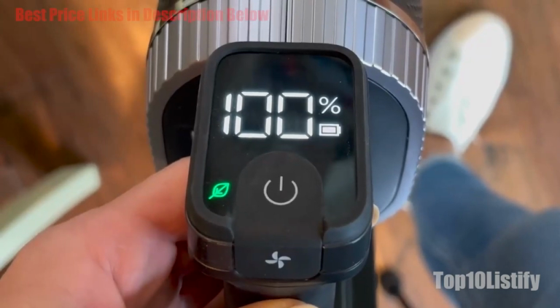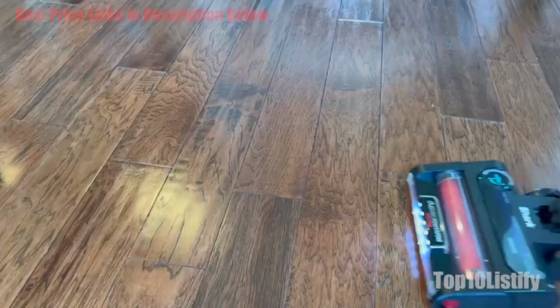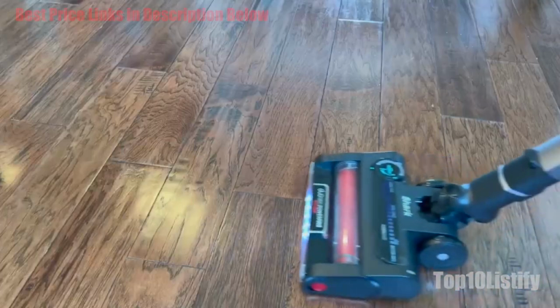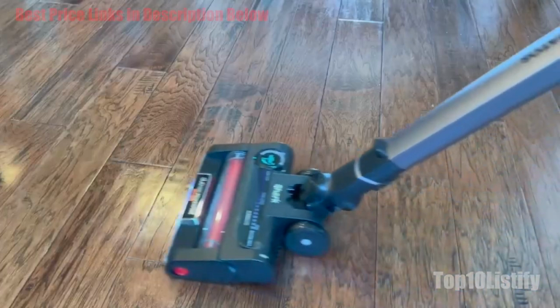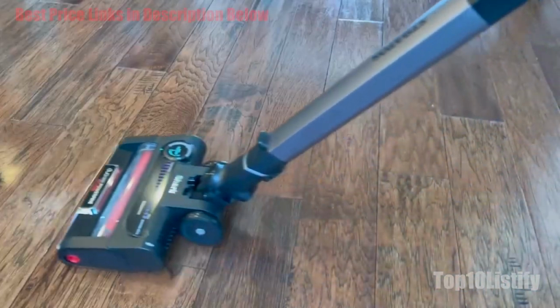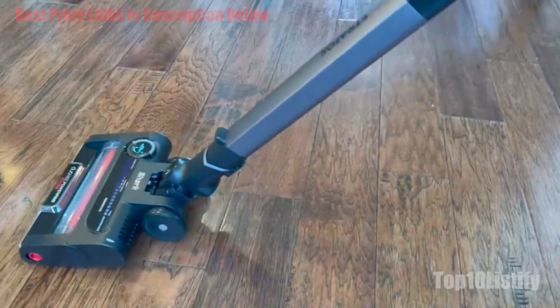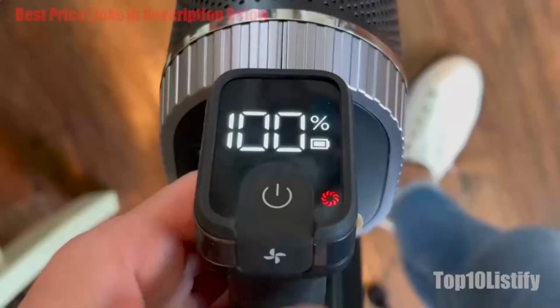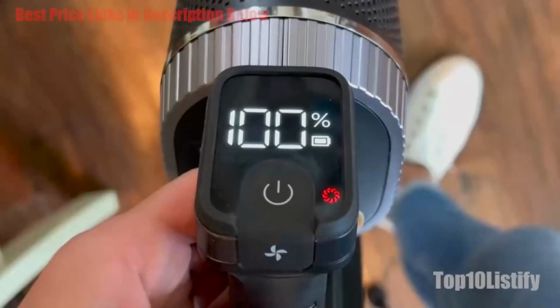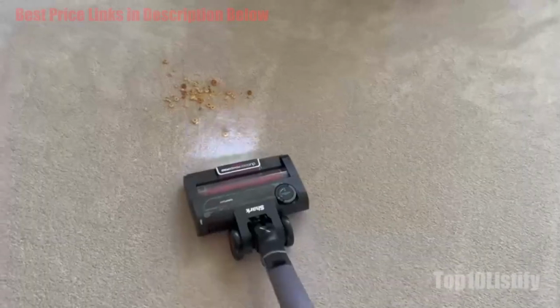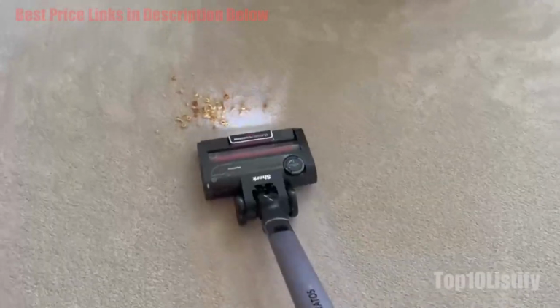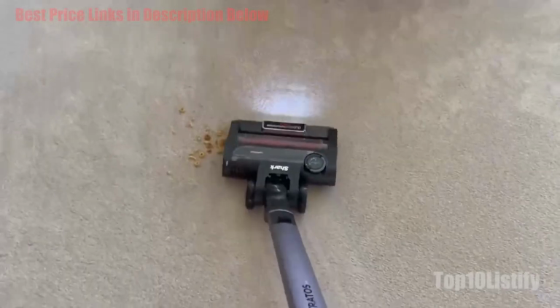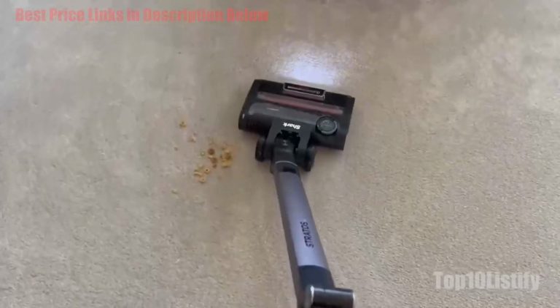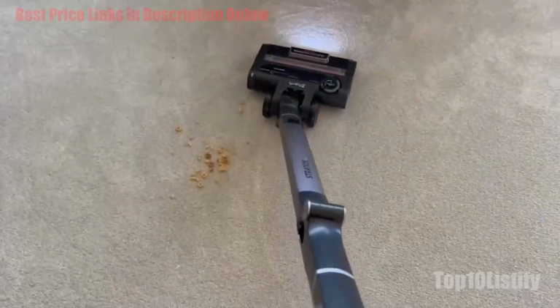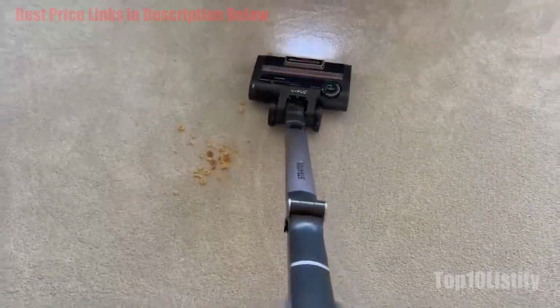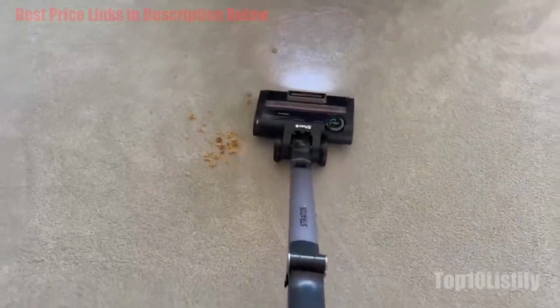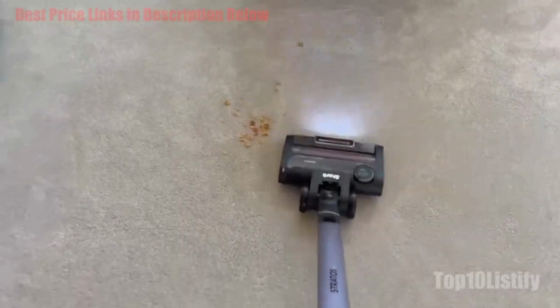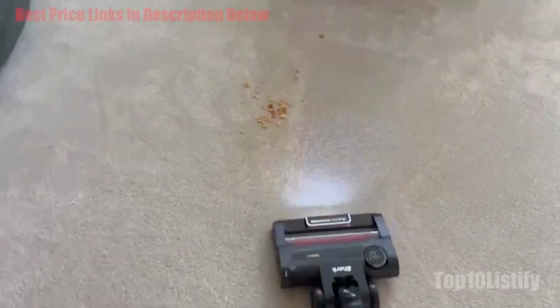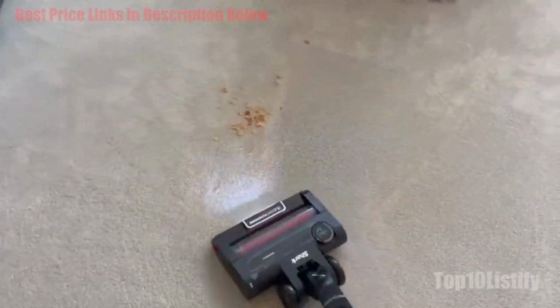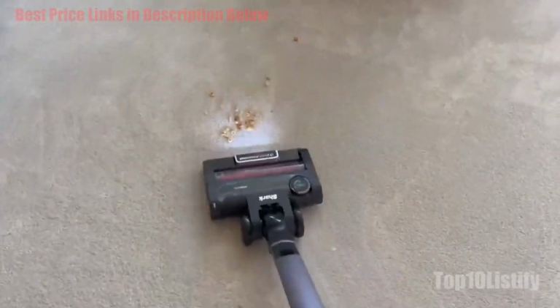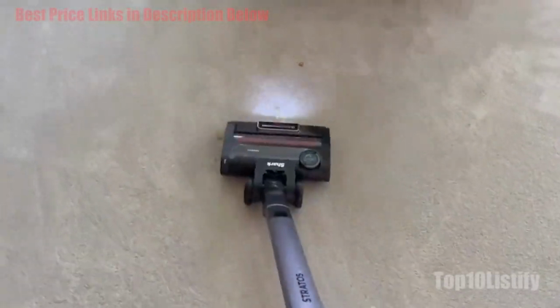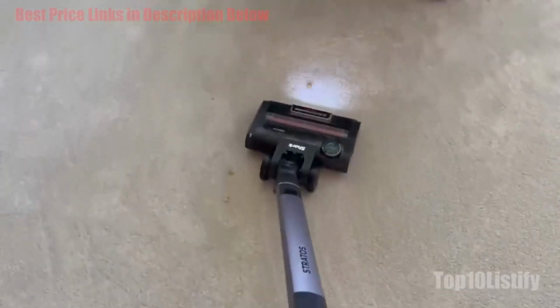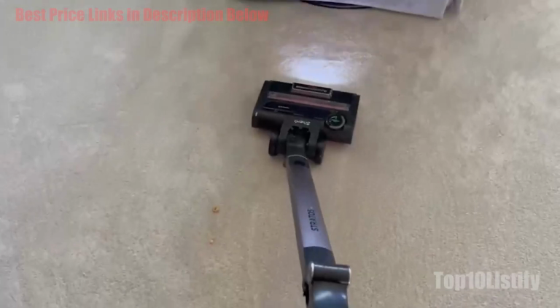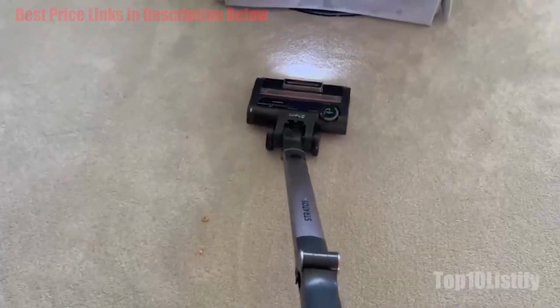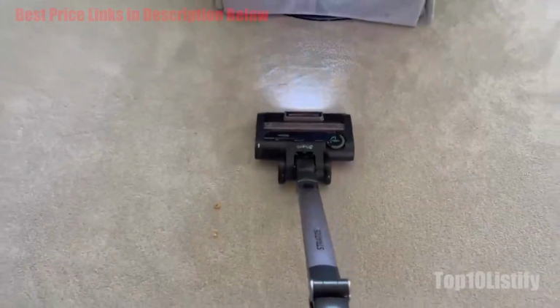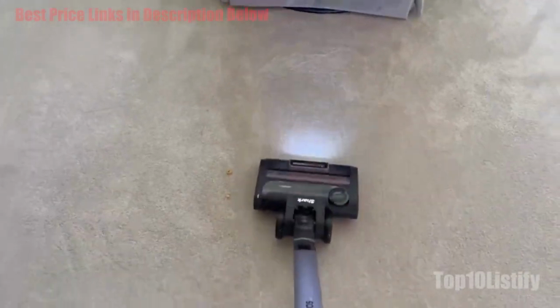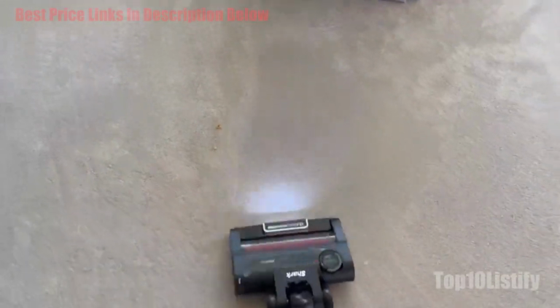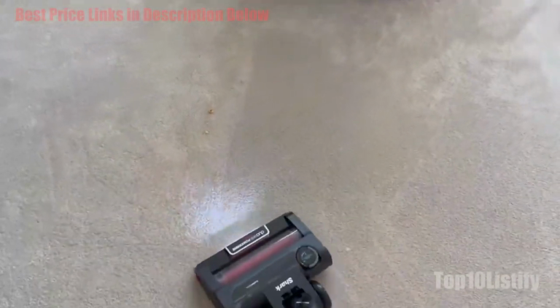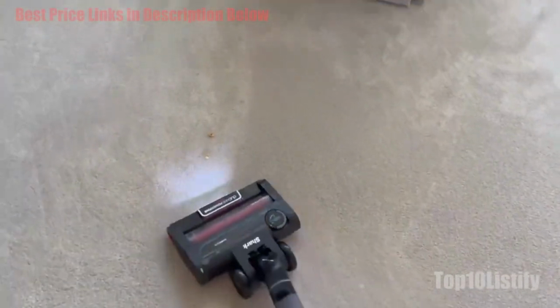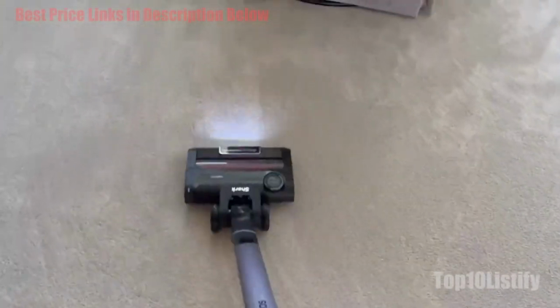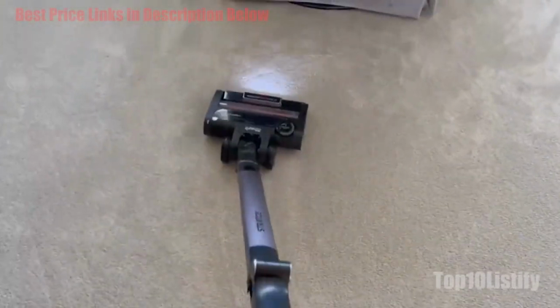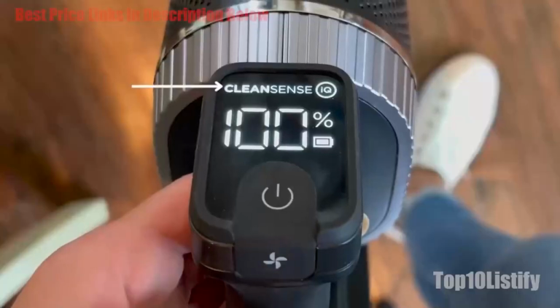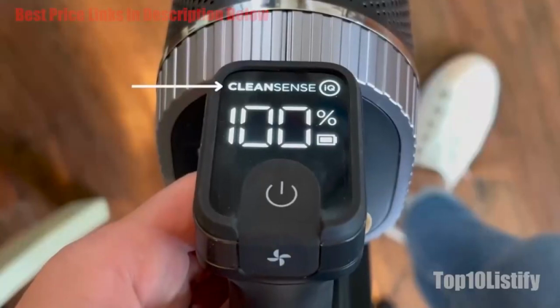The Shark Stratos Cordless with CleanSense IQ IZ862H performed impressively during our testing. We used the vacuum in both stick and handheld mode on various surfaces including hardwood floors, vinyl floors, thick low-pile rugs, baseboards, a couch, and window treatments.